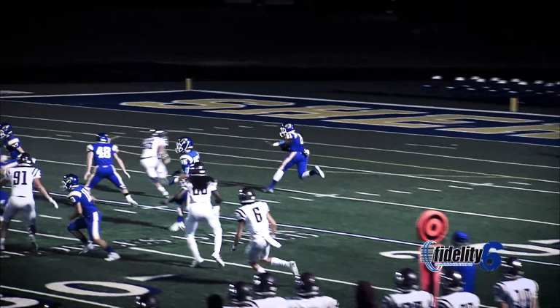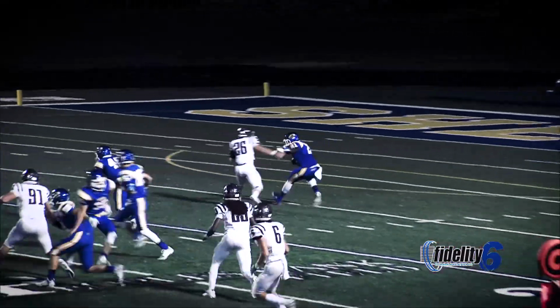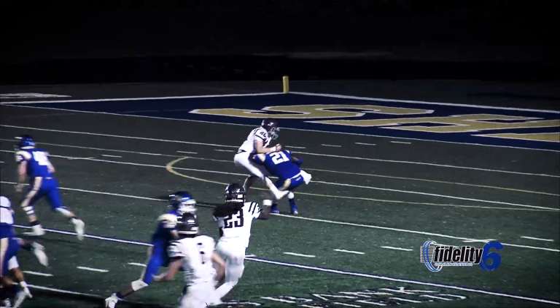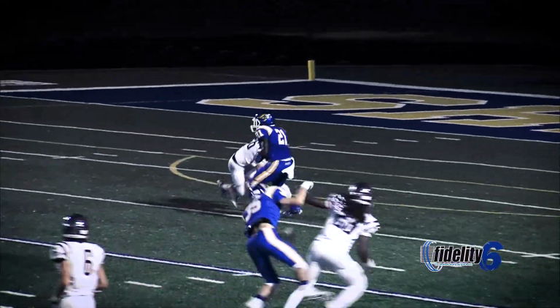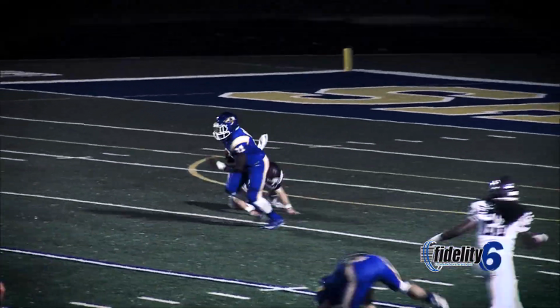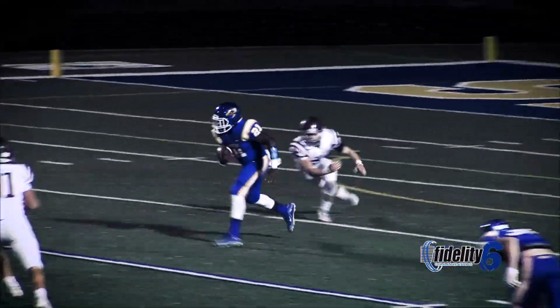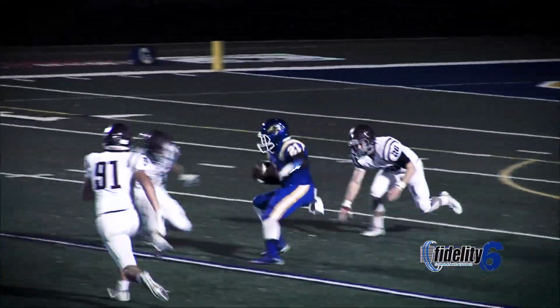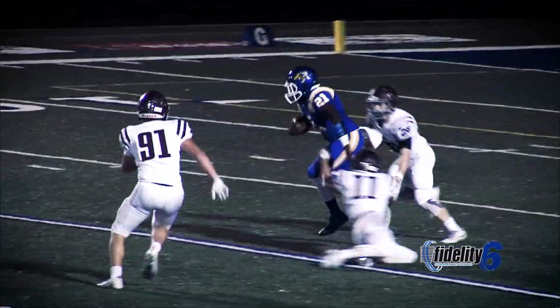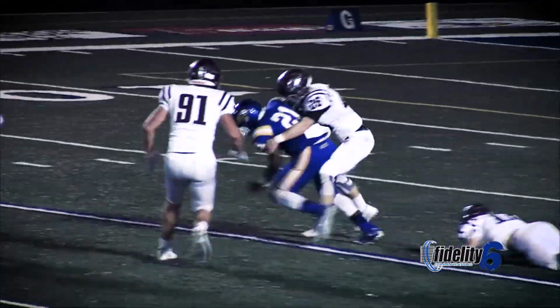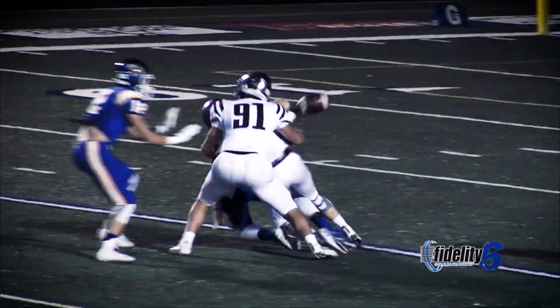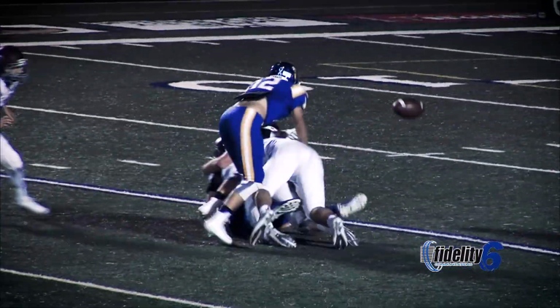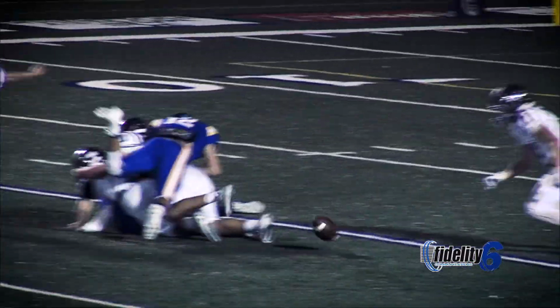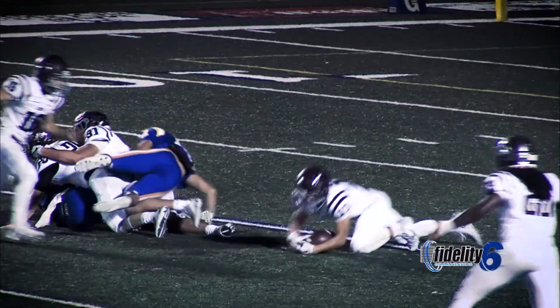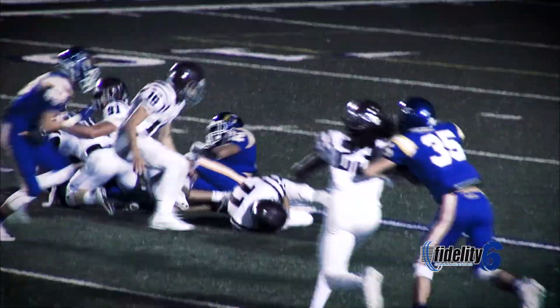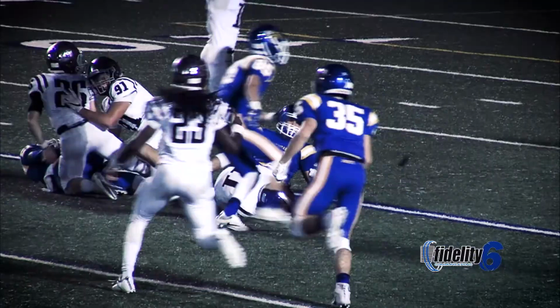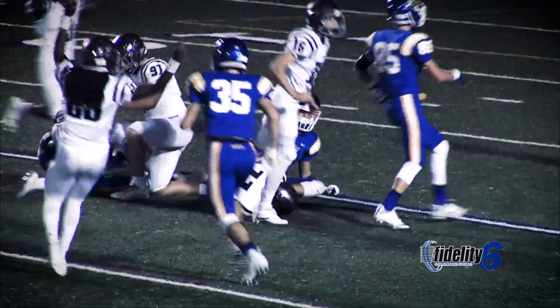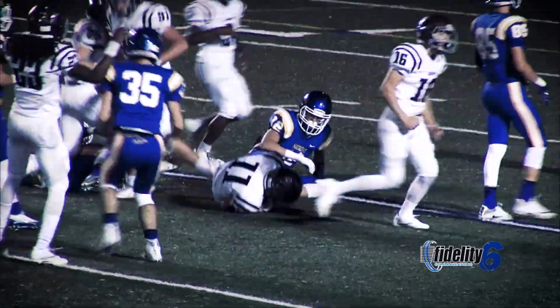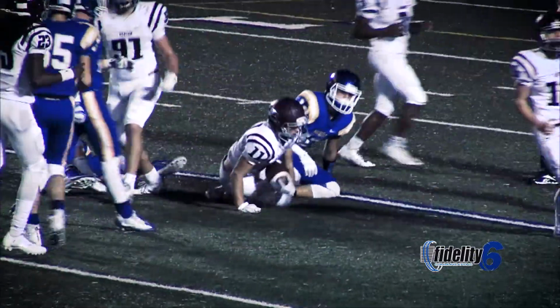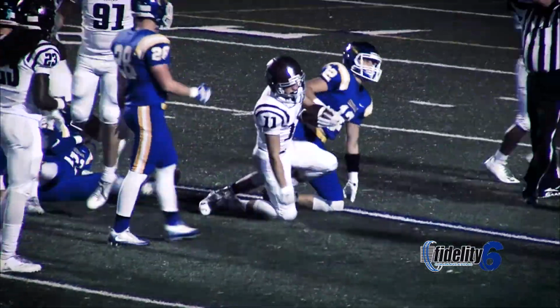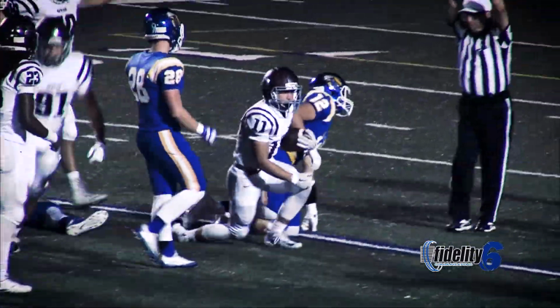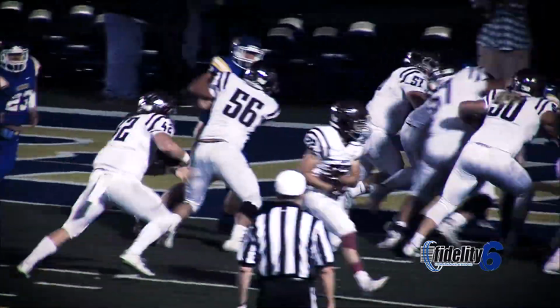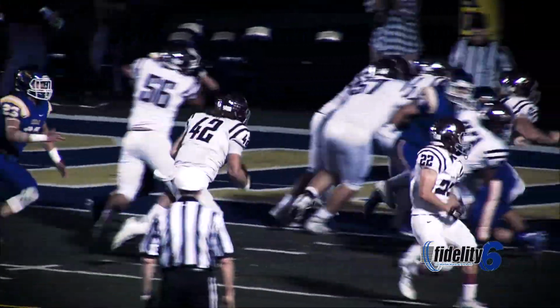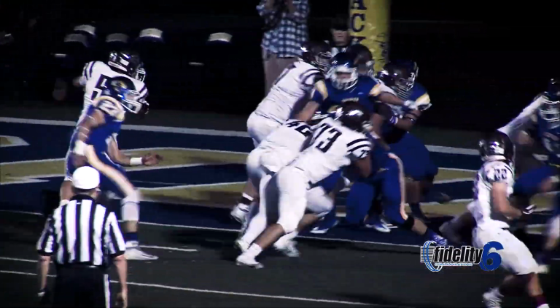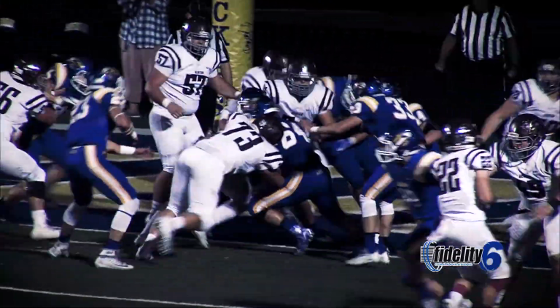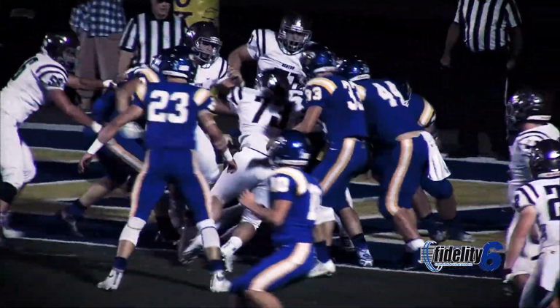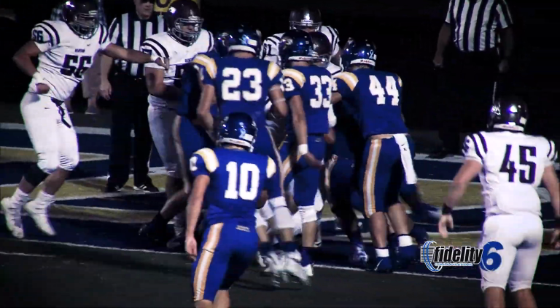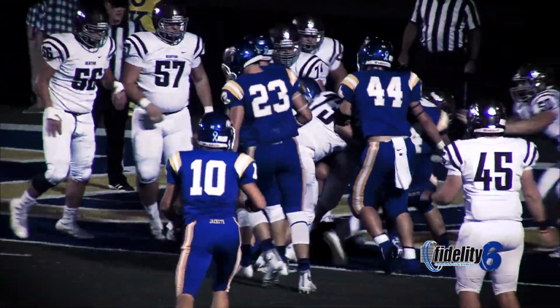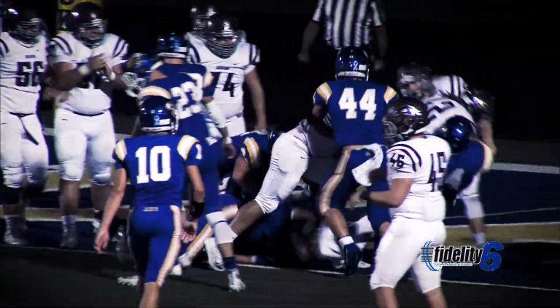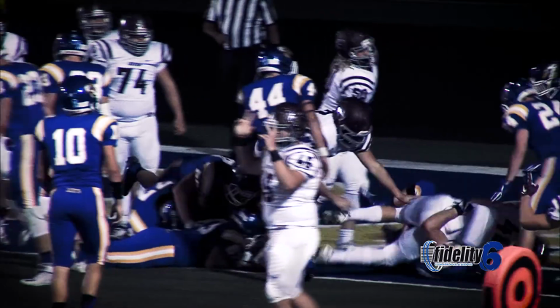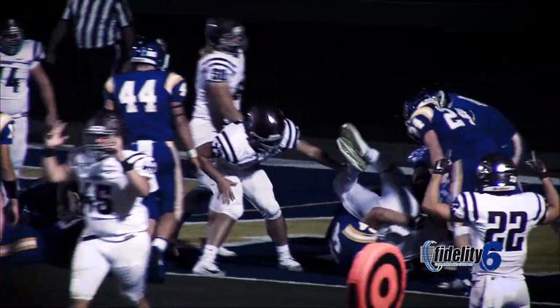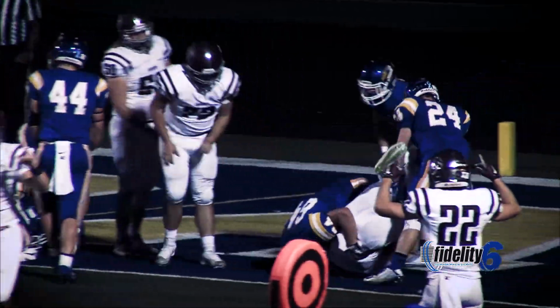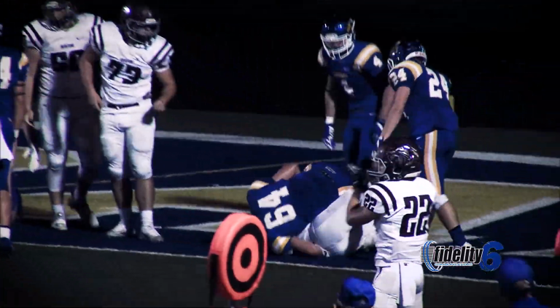Kickoff by Warwick is fielded and returned, and there's a fumble on the return — and it is recovered! Heavy set package, snap to Brayden Harris, and Brayden is in the end zone!